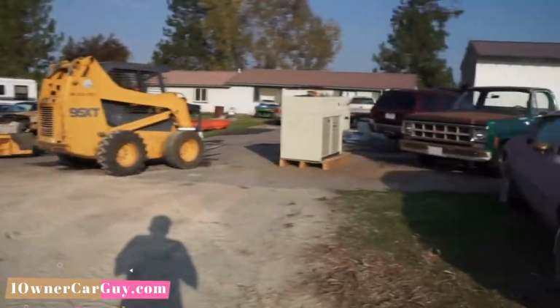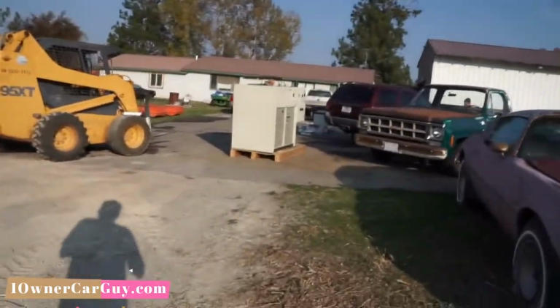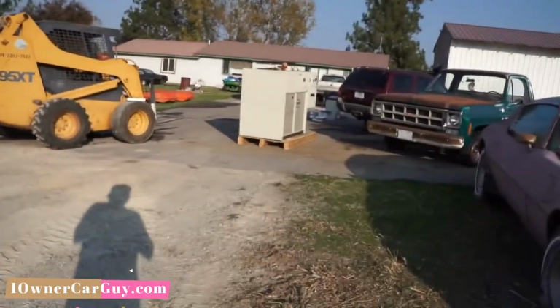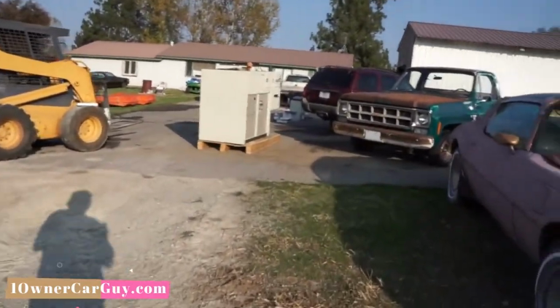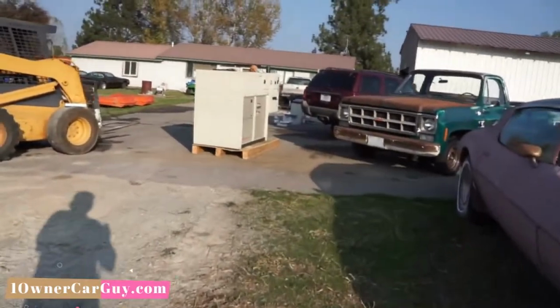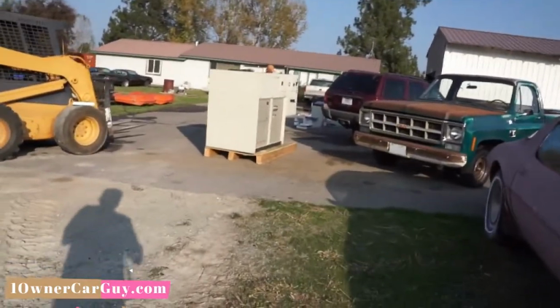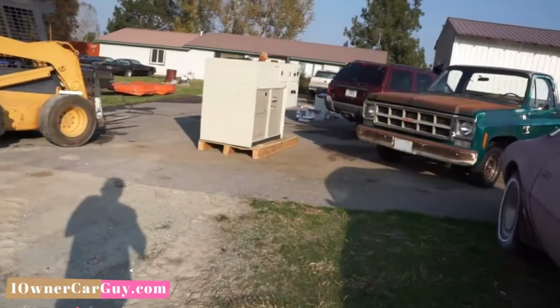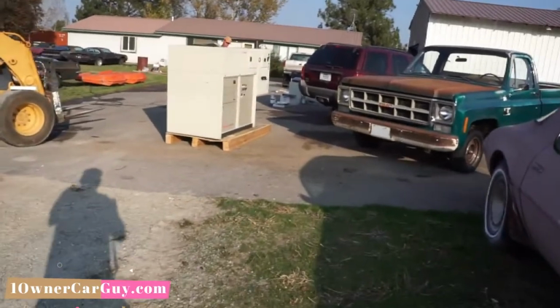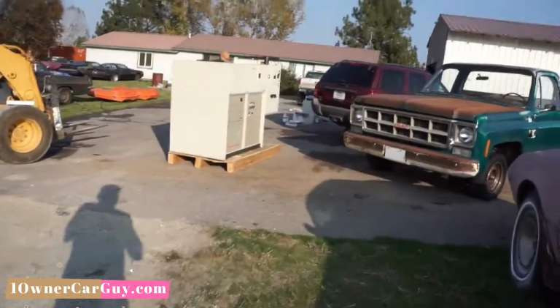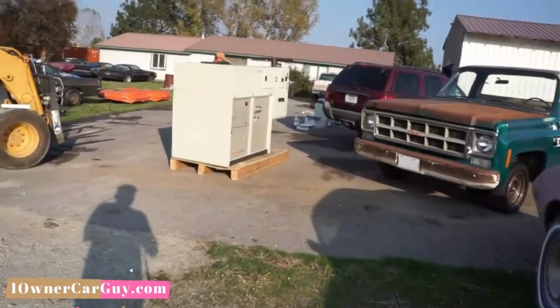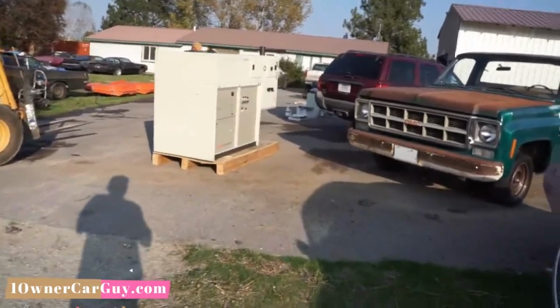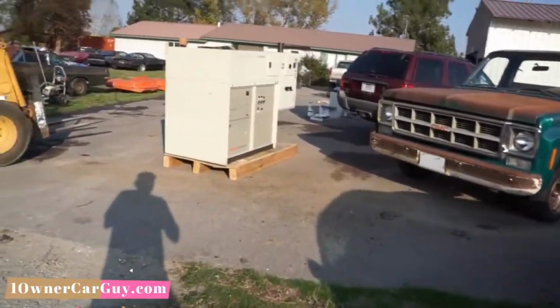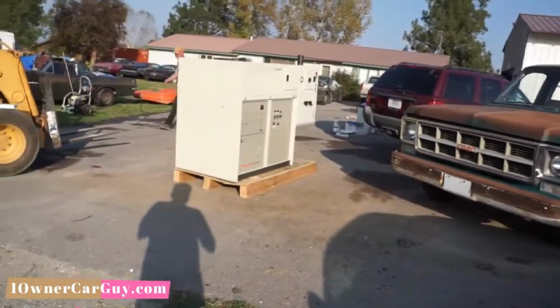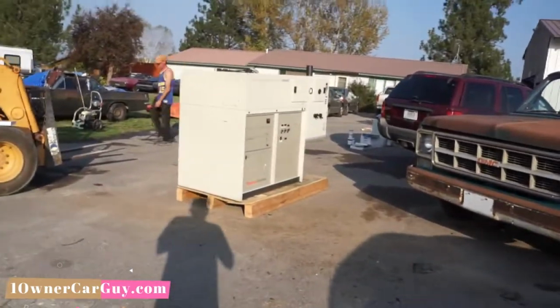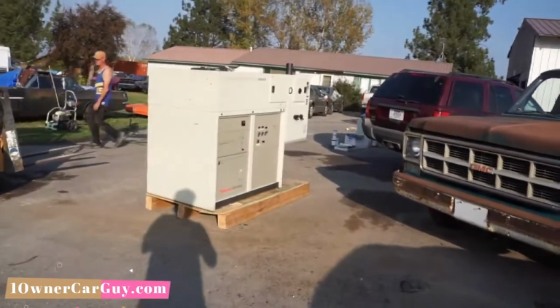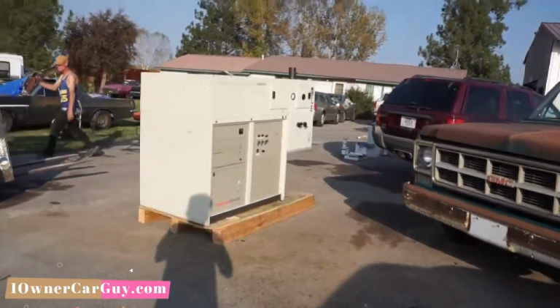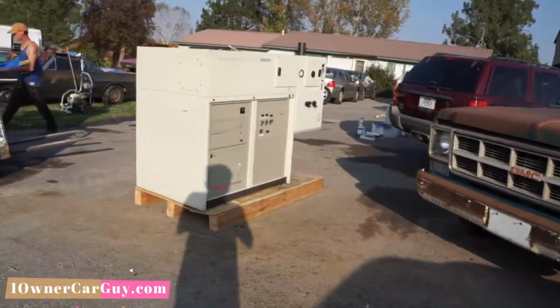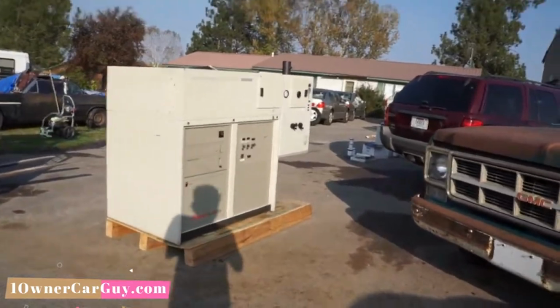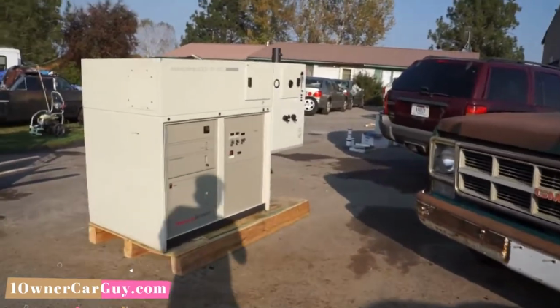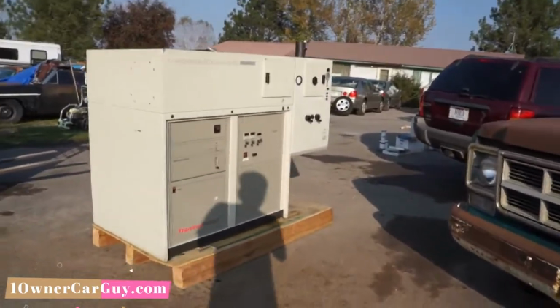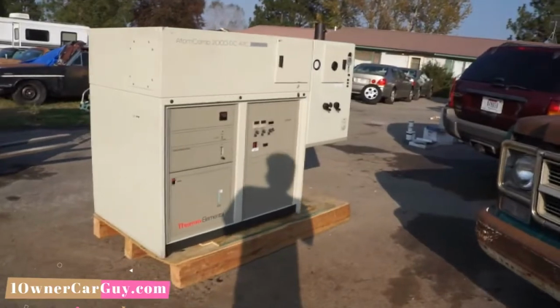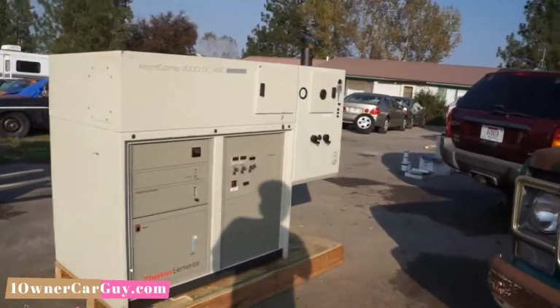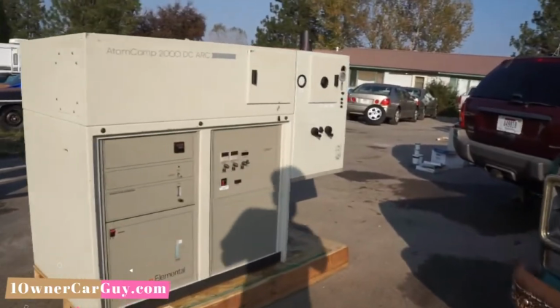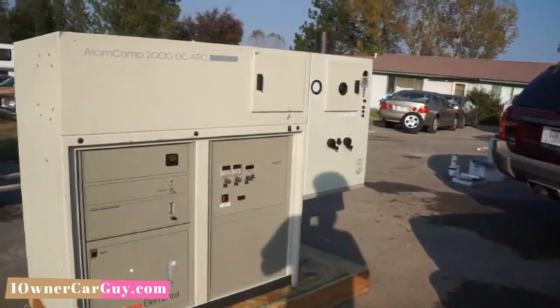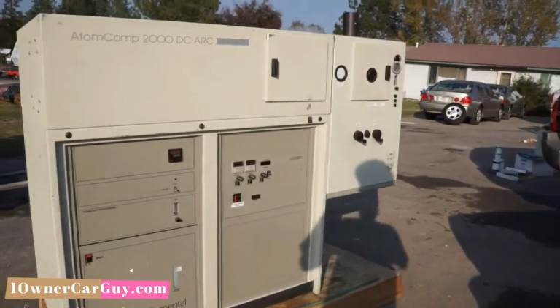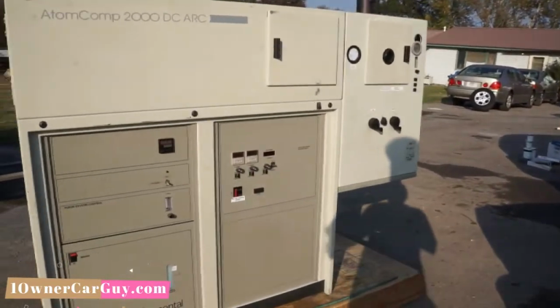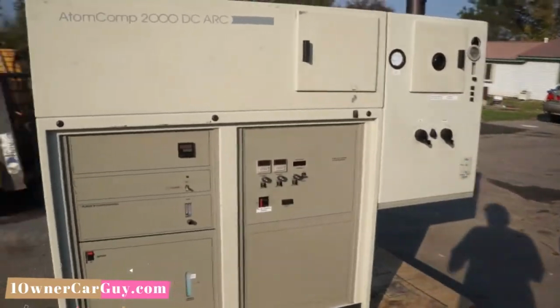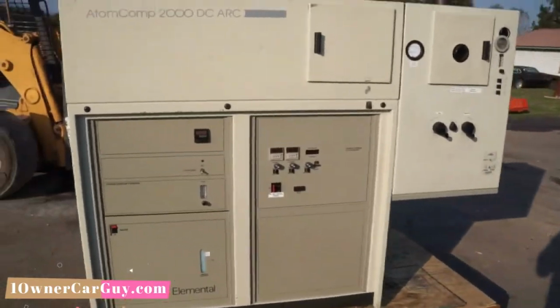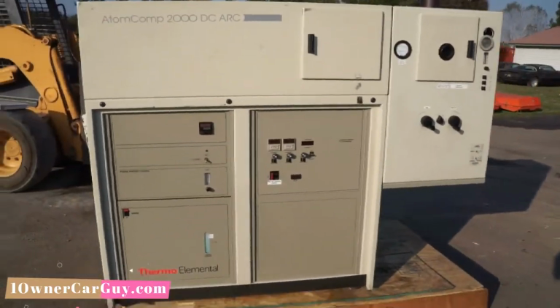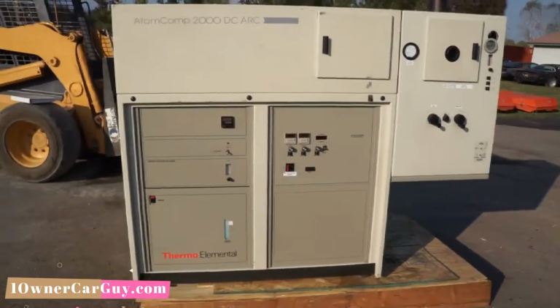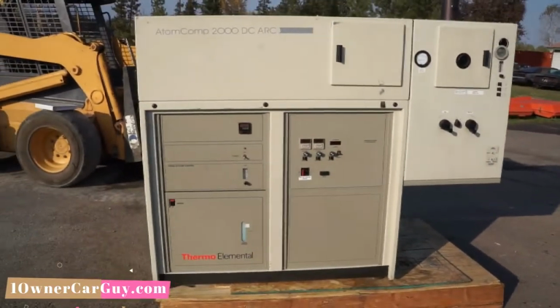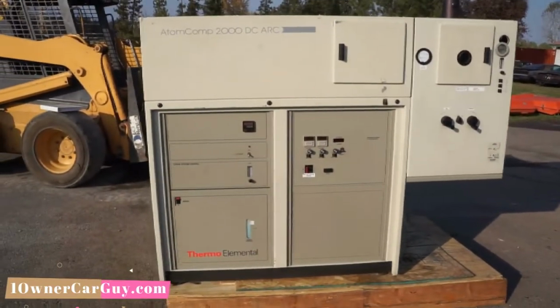But today I've got a spectrometer — a digital spectrometer. This is it. This is what we got here. It's pretty nice.